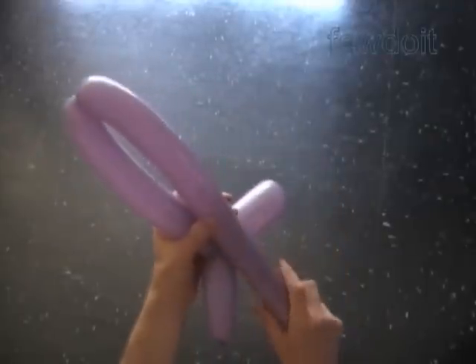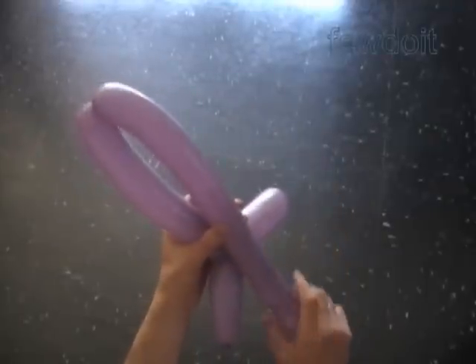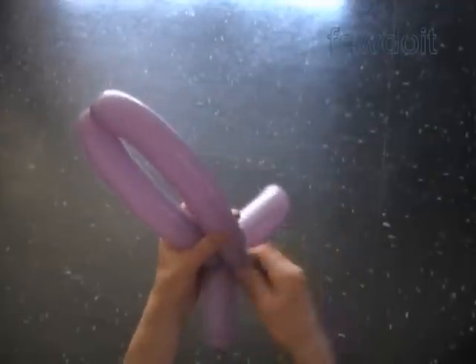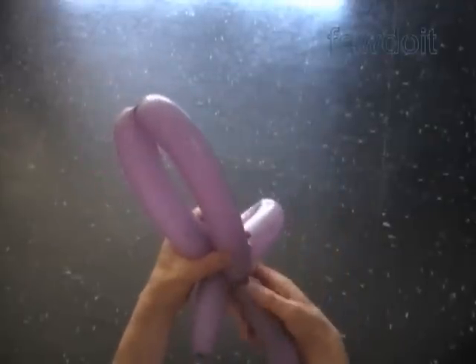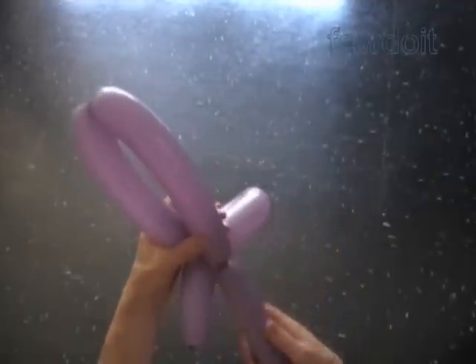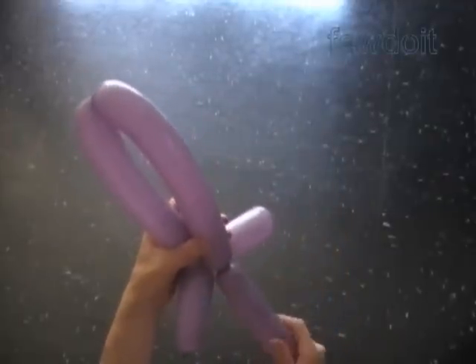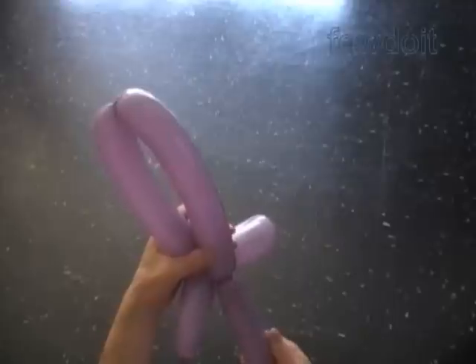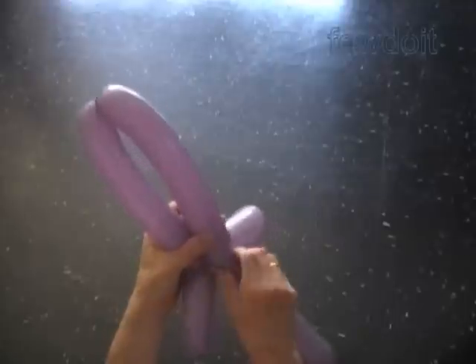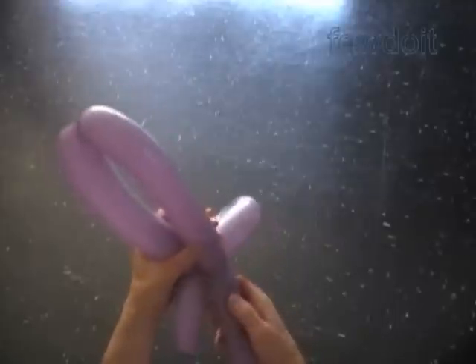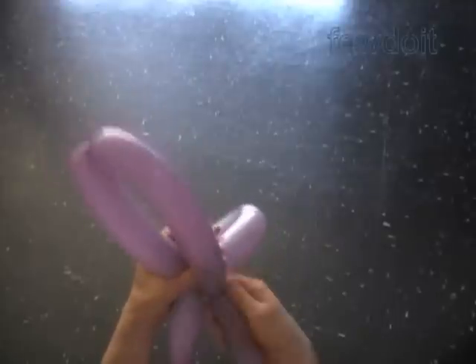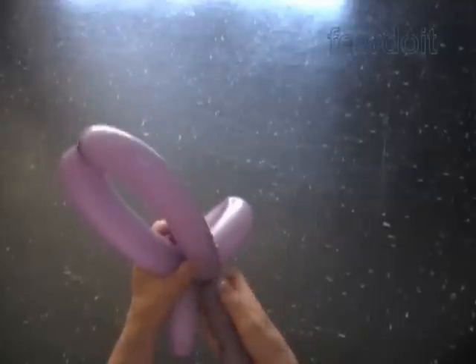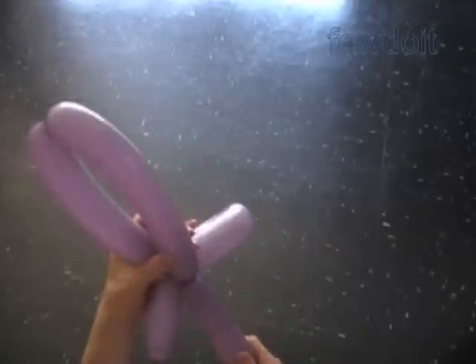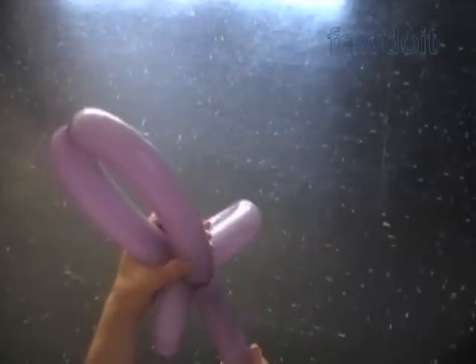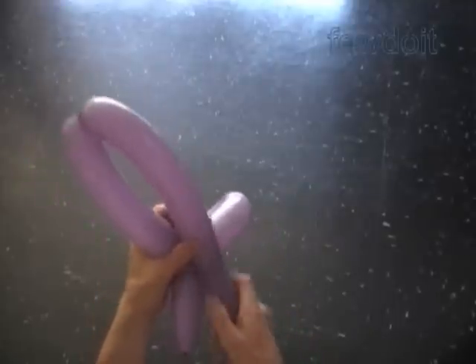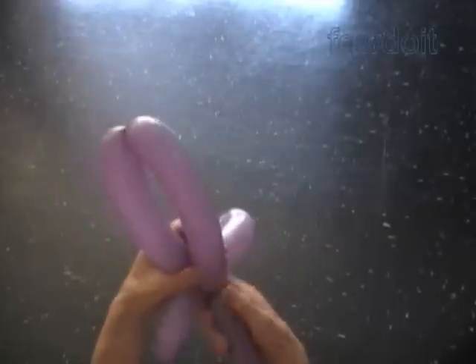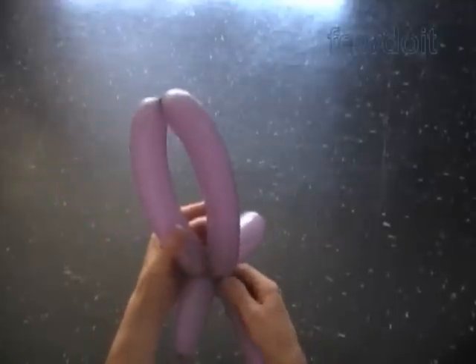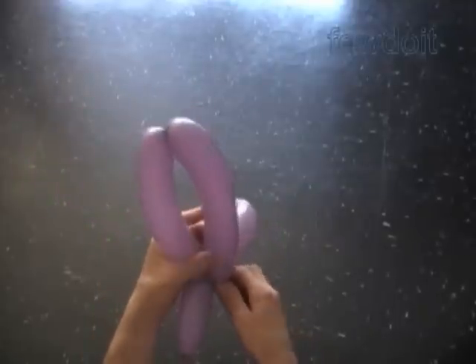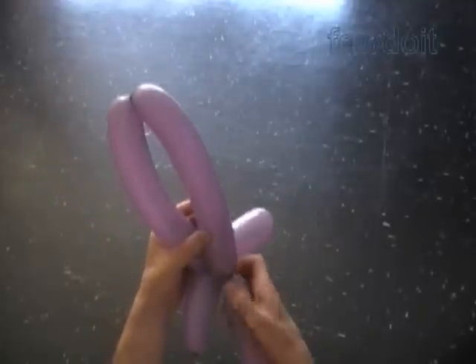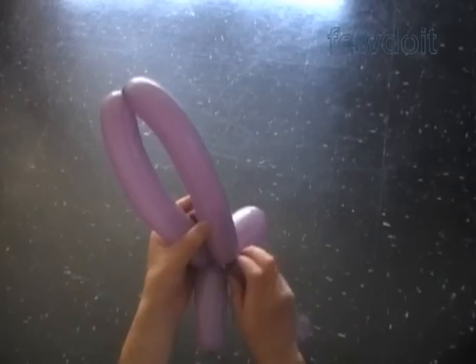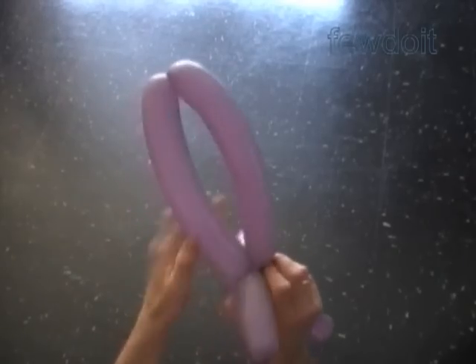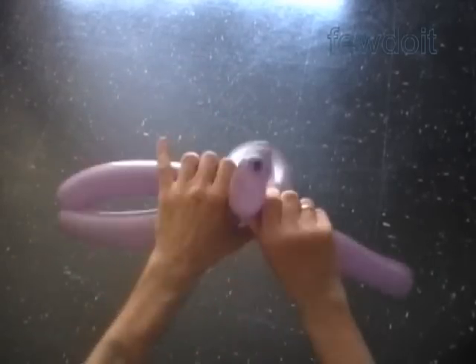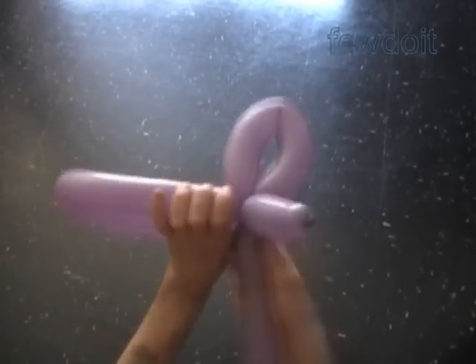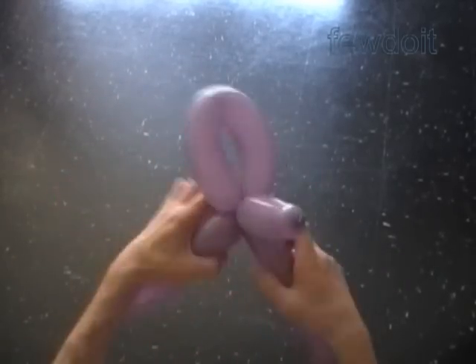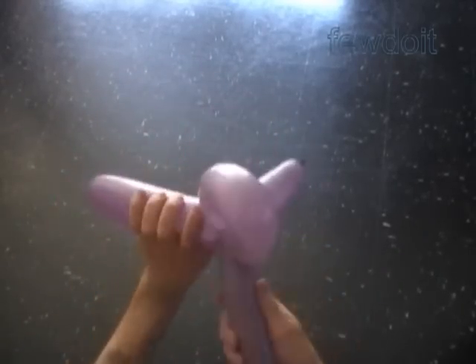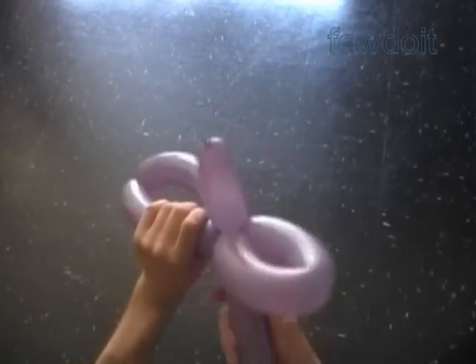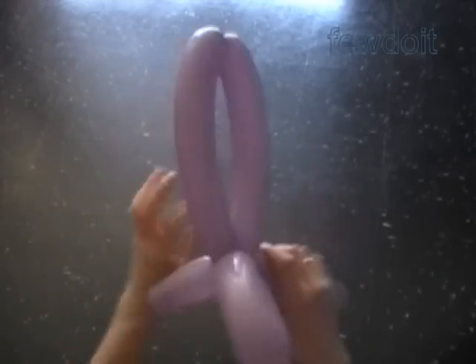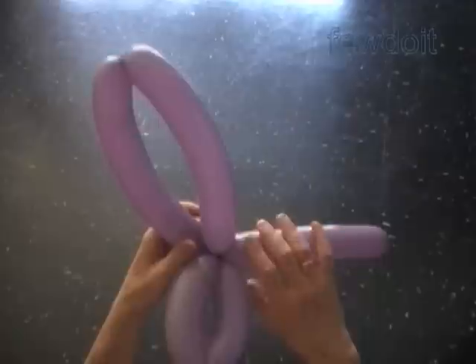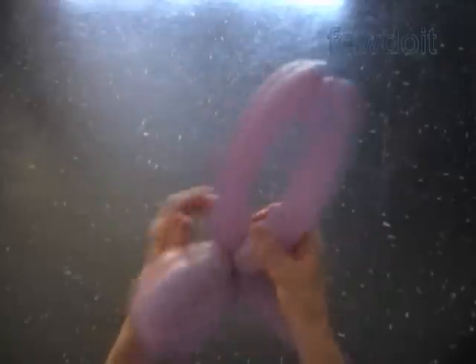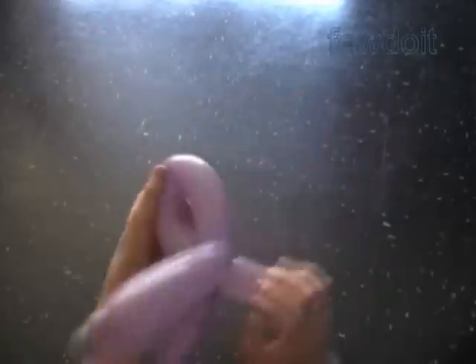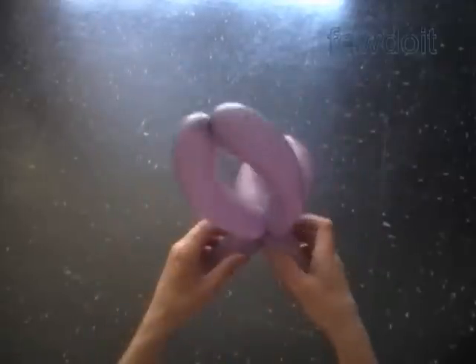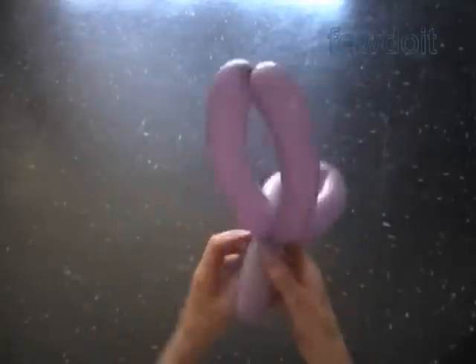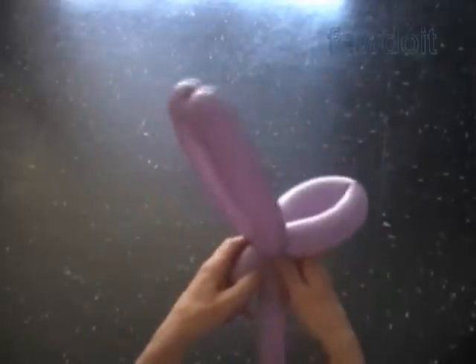Twist the fourth the same about nine inch bubble. Make sure the rest of the balloon is a couple inches longer than the first bubble. Lock both ends of the chain of the last two bubbles in one lock twist.